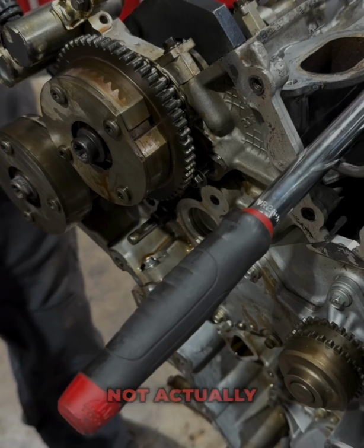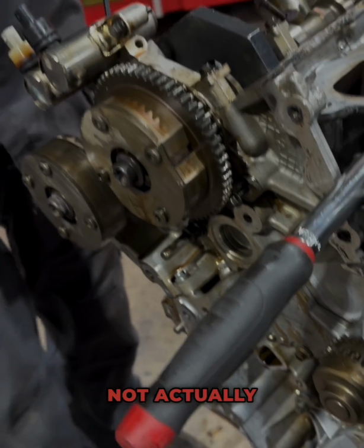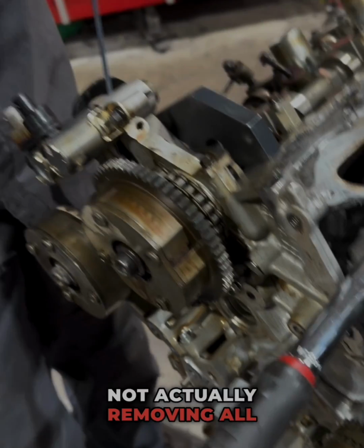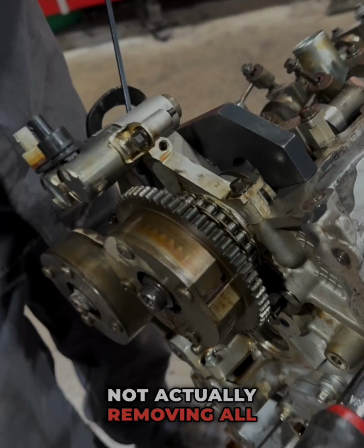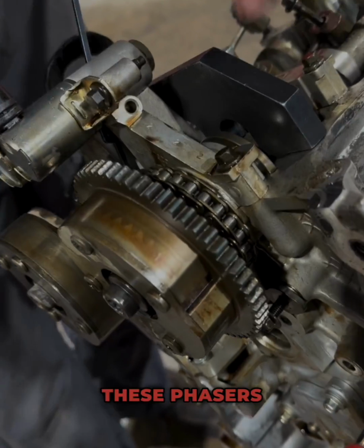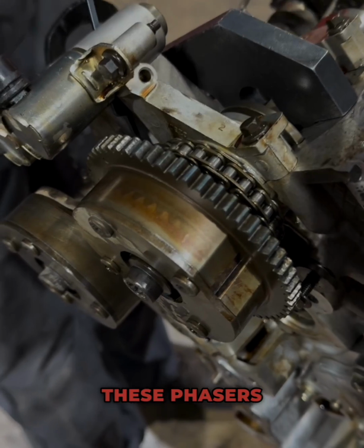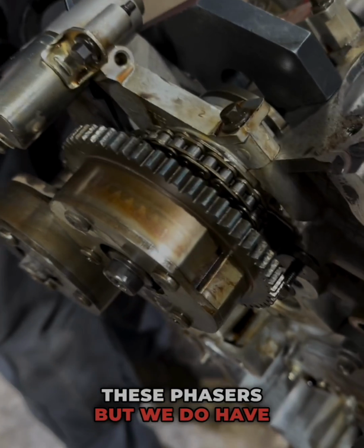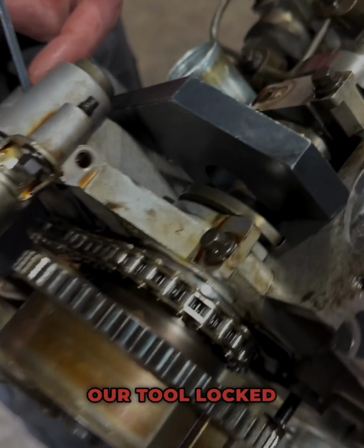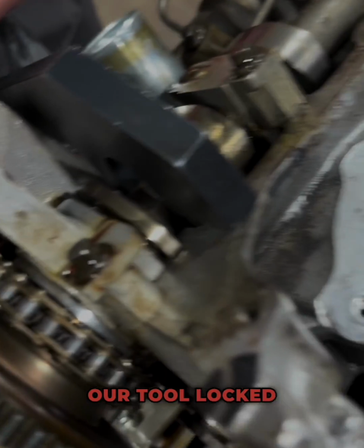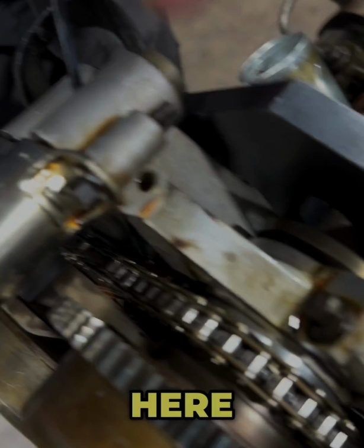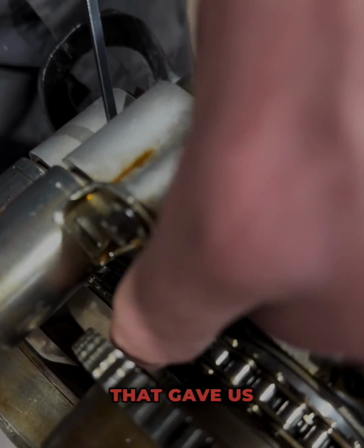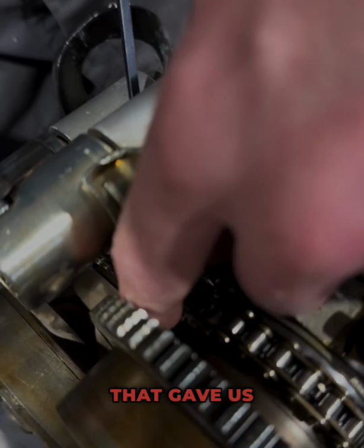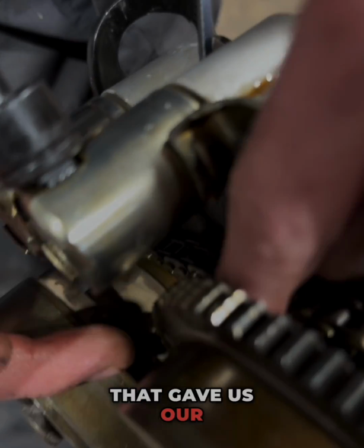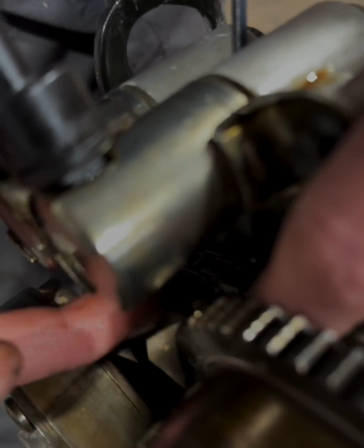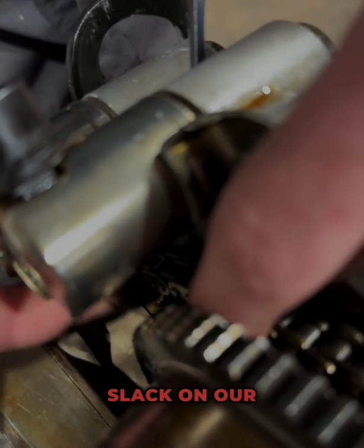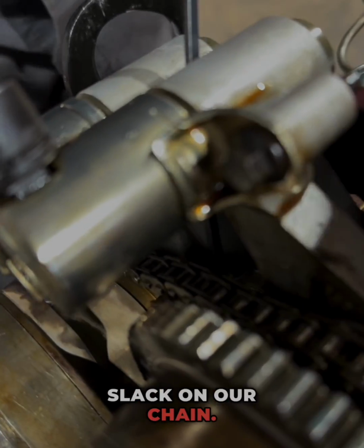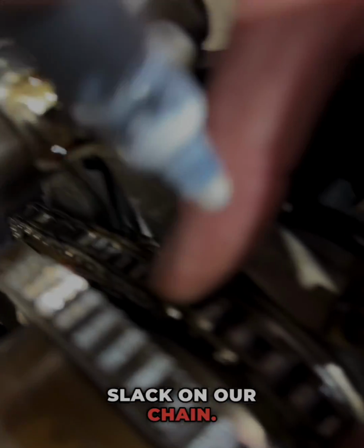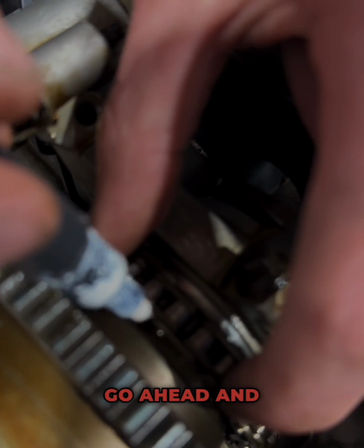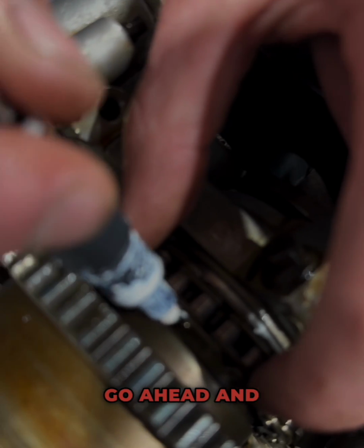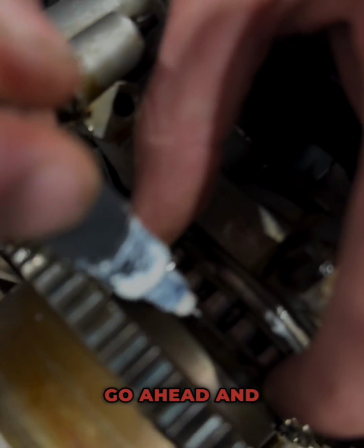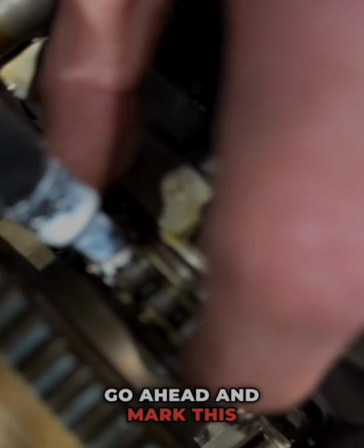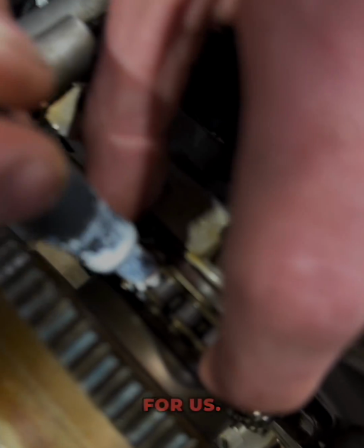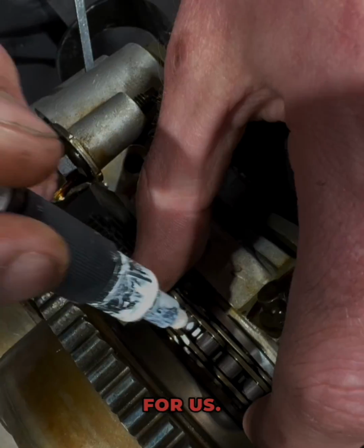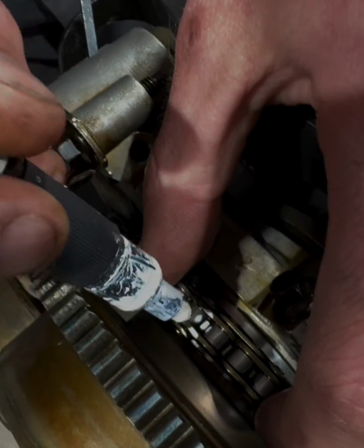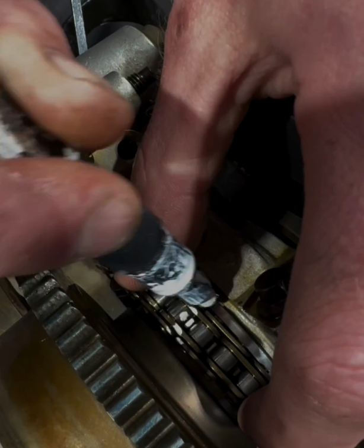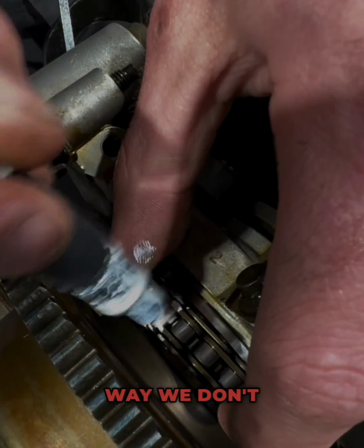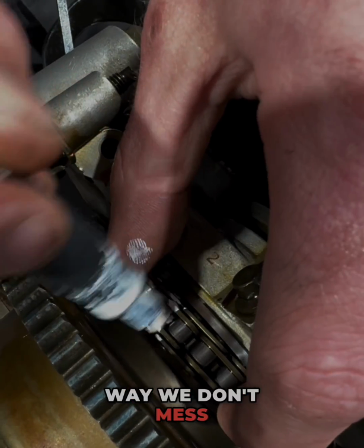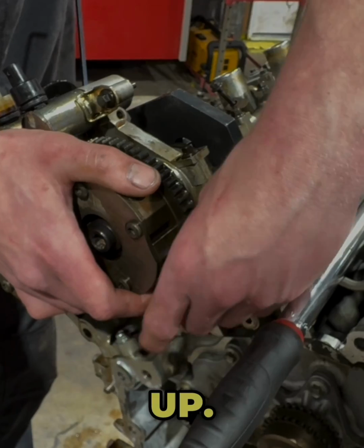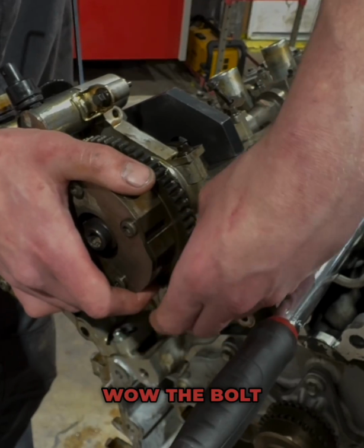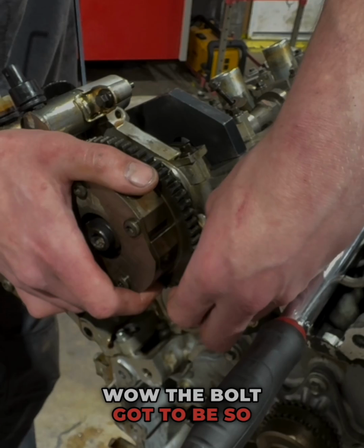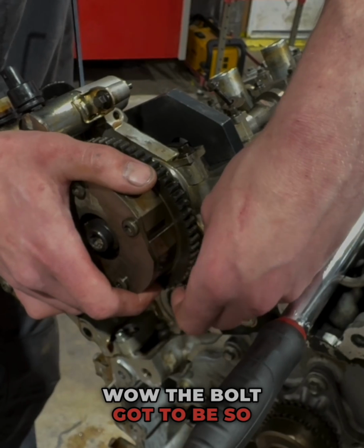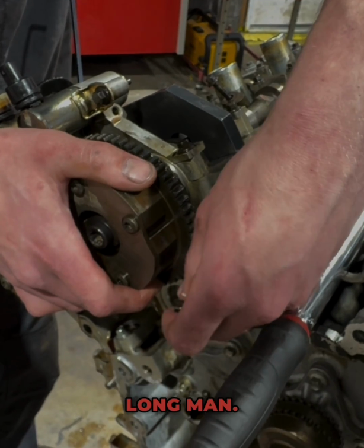We're not actually removing all these phasers, but we do have our tool locked in here that gave us our slack on our chain. I'm going to go ahead and mark this here for us so we don't mess up.